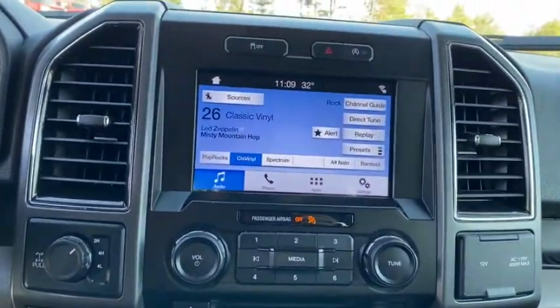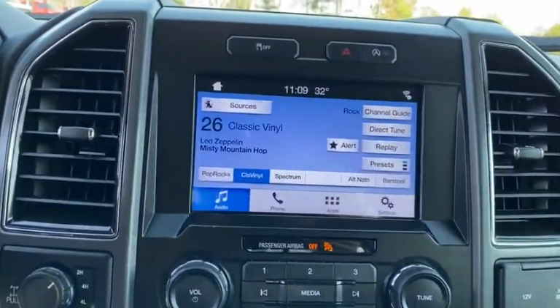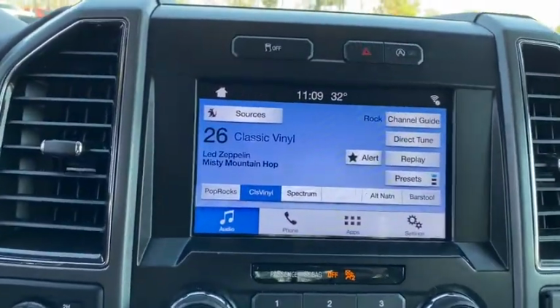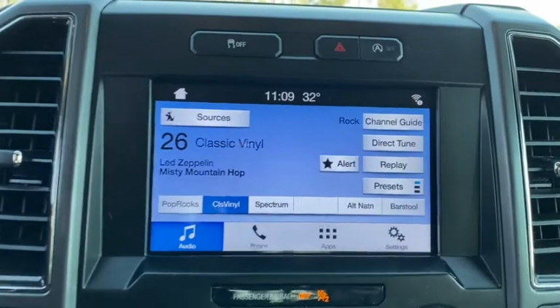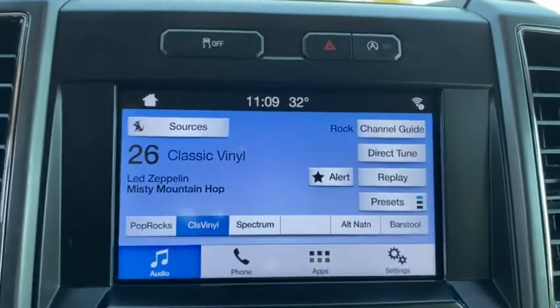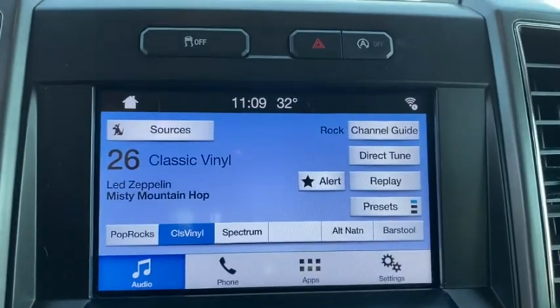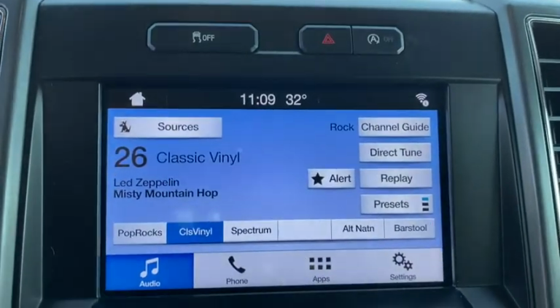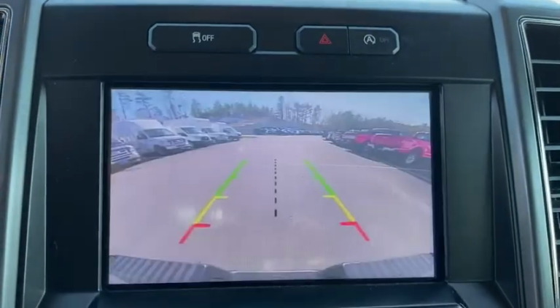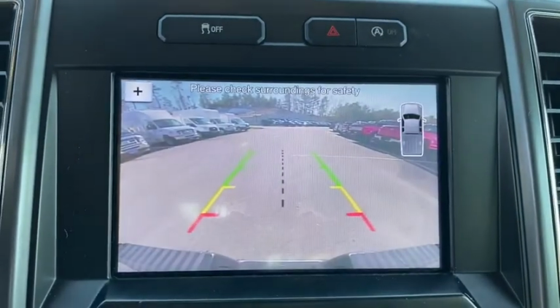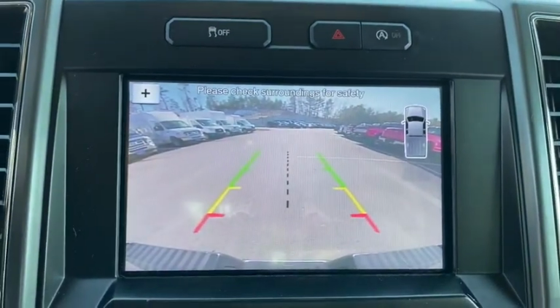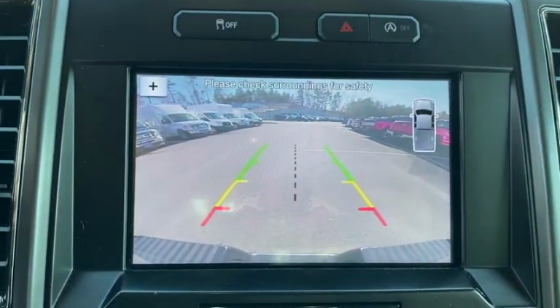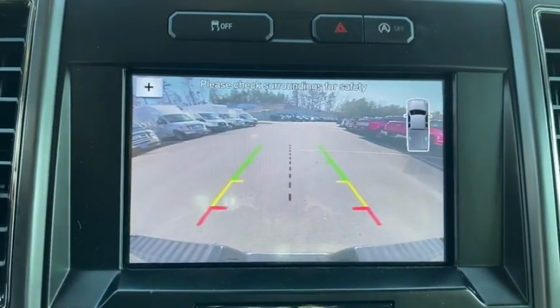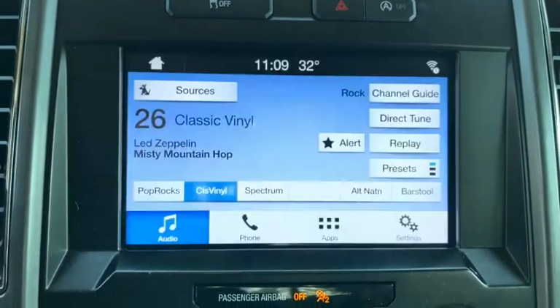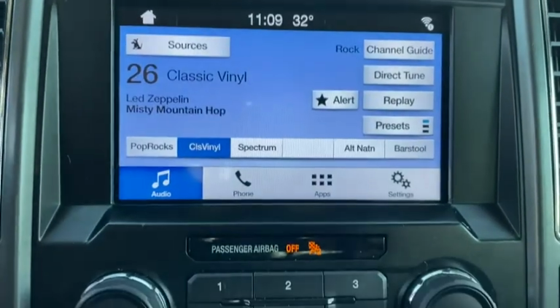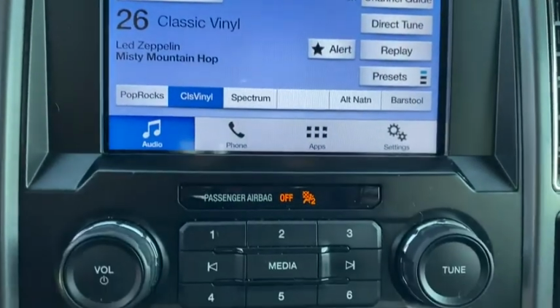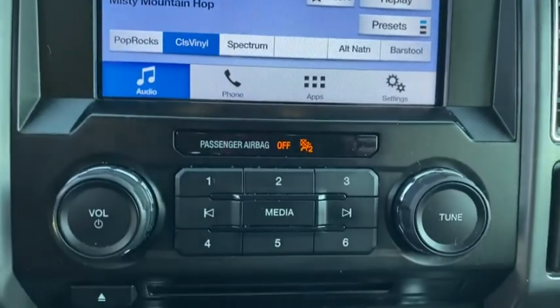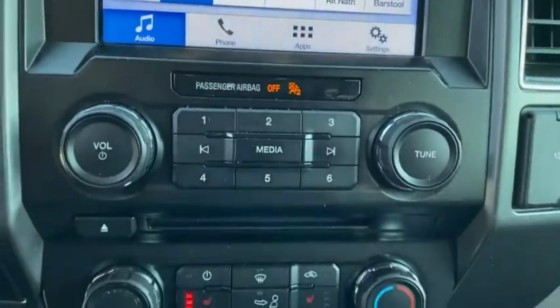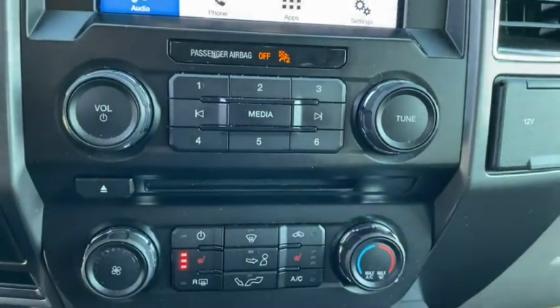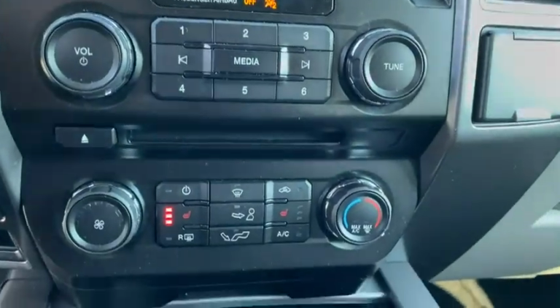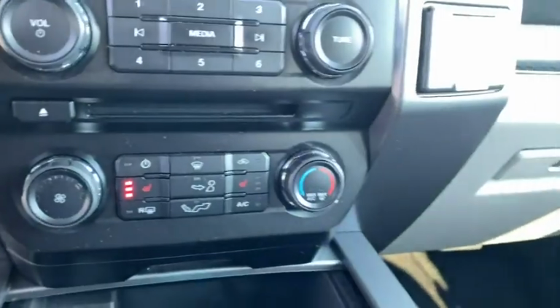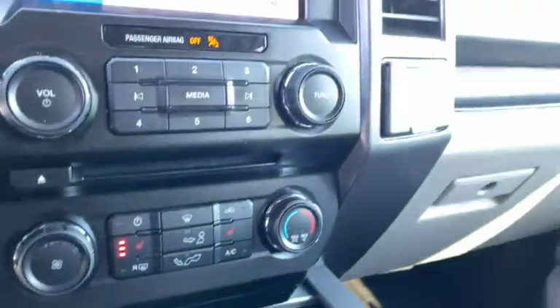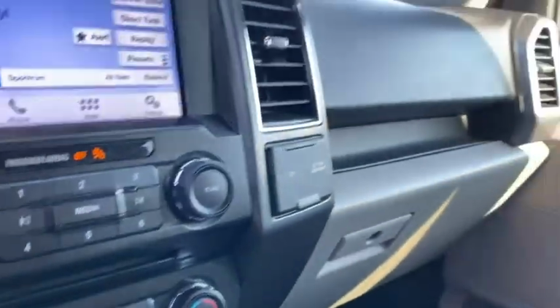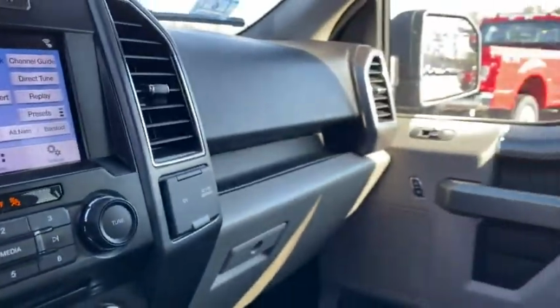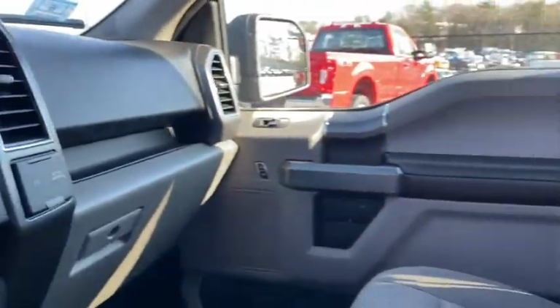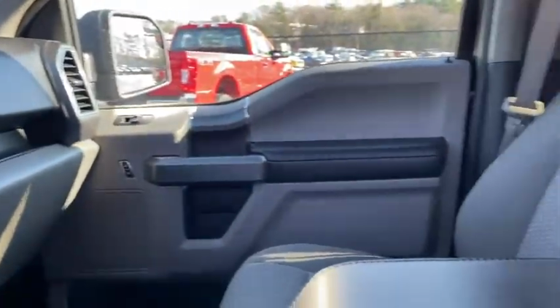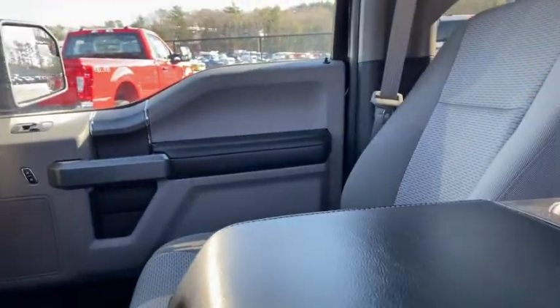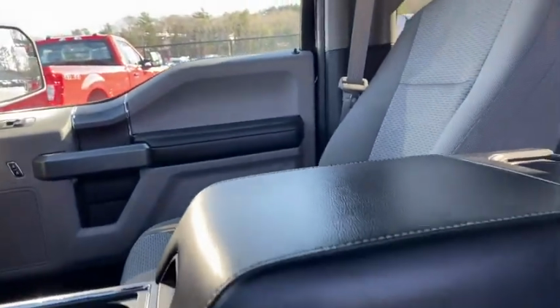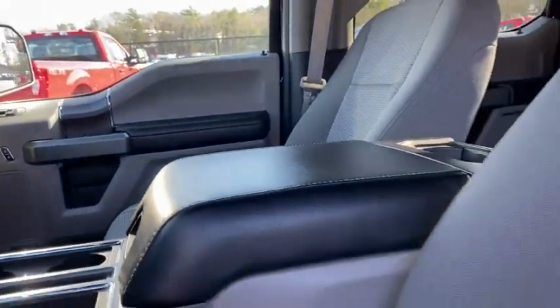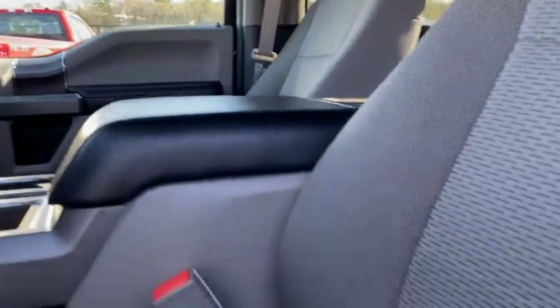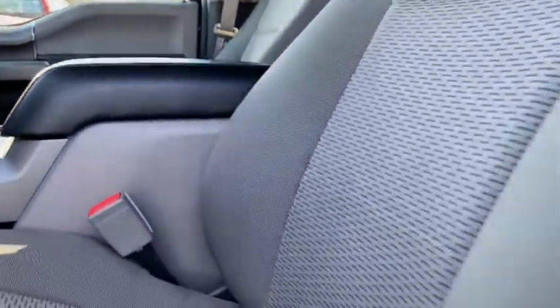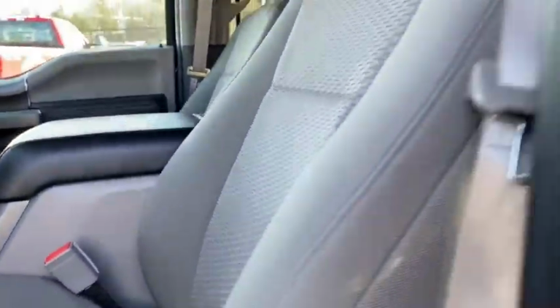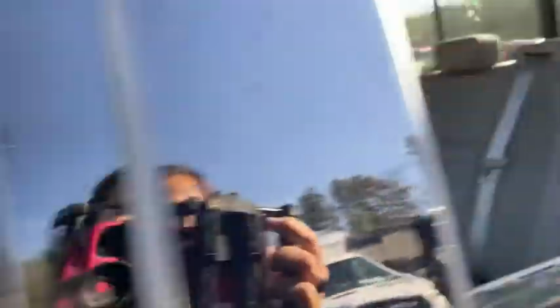Heated driver's seat, keyless entry, 4x4, V6 cylinder engine, satellite radio, remote engine start, power passenger seat, iPod and MP3 input, backup camera, and heated mirrors.